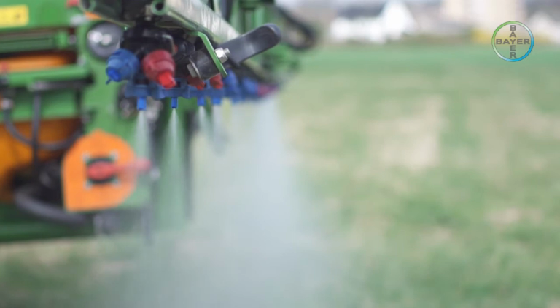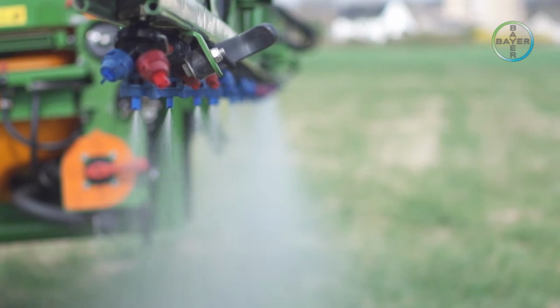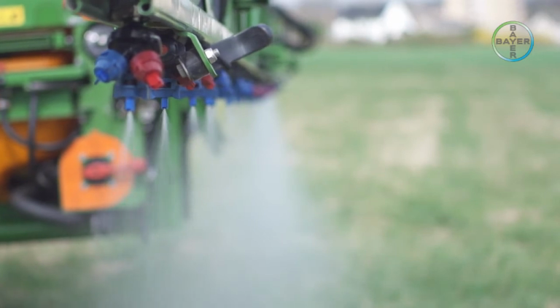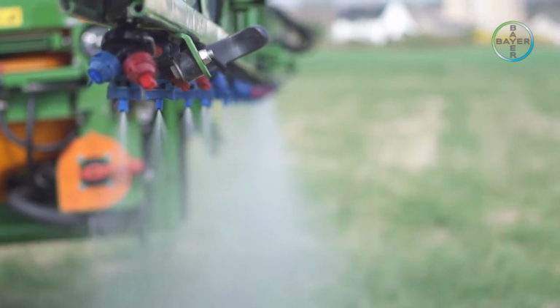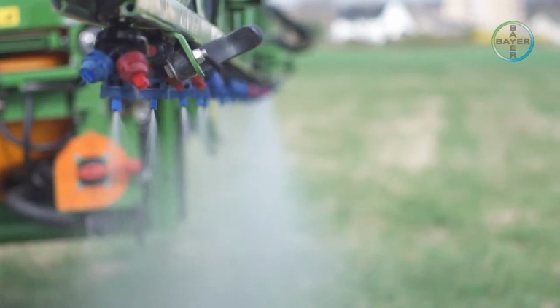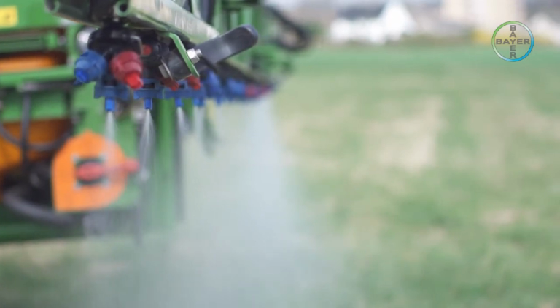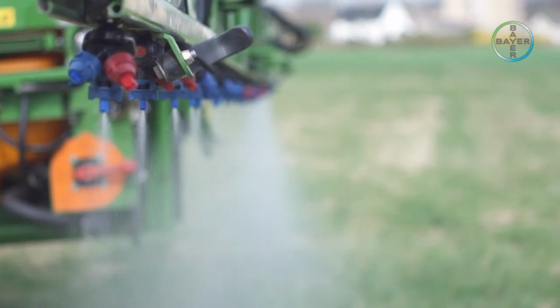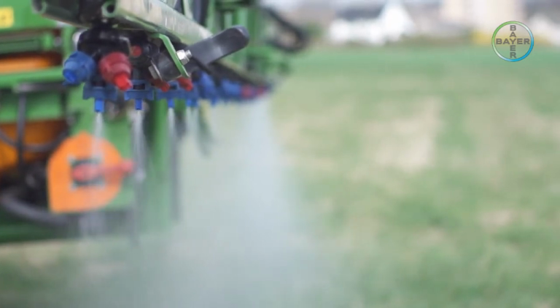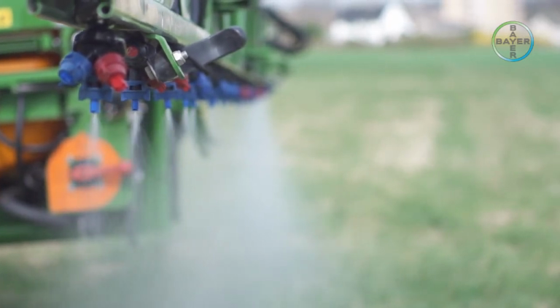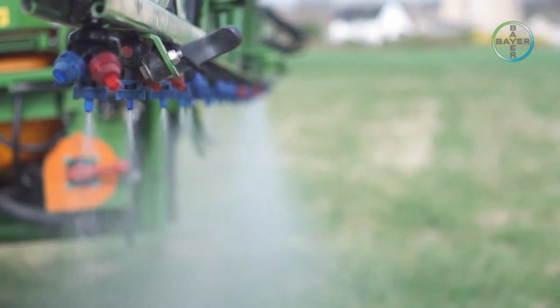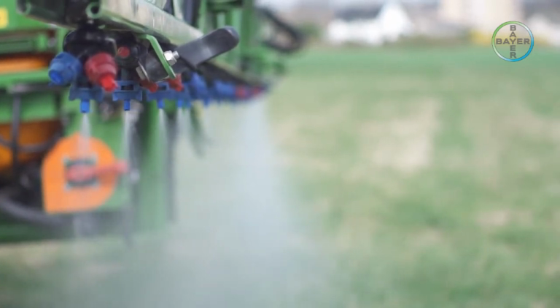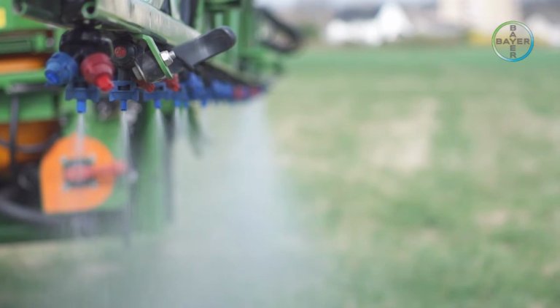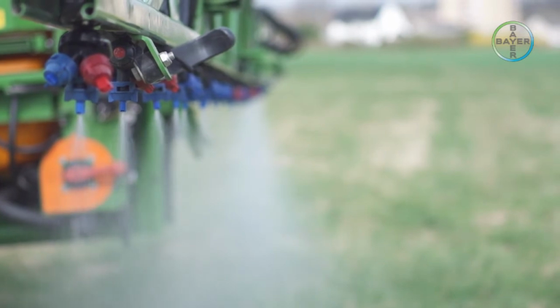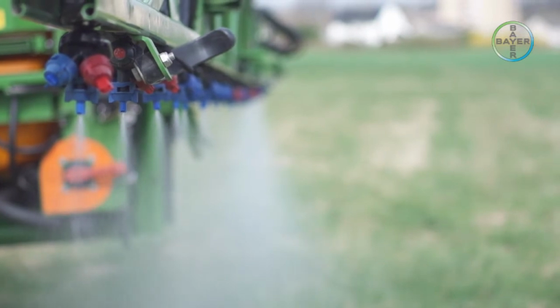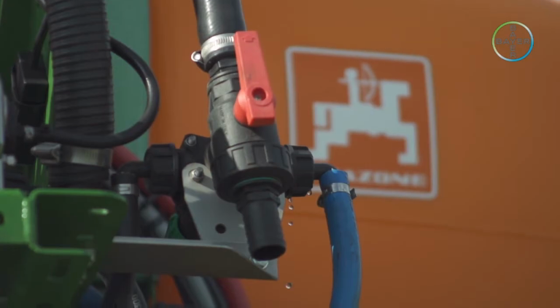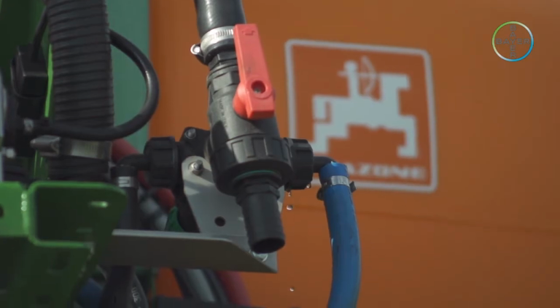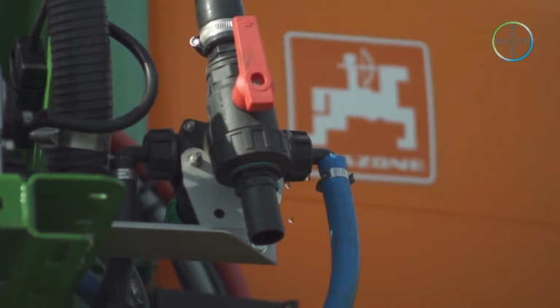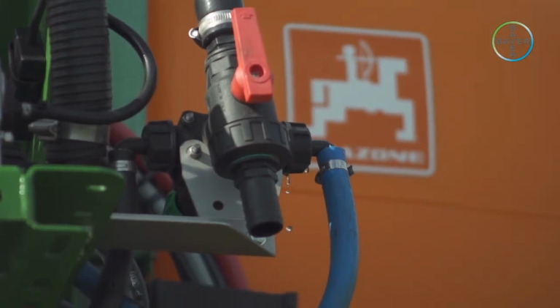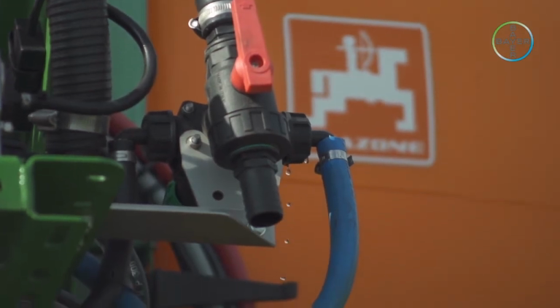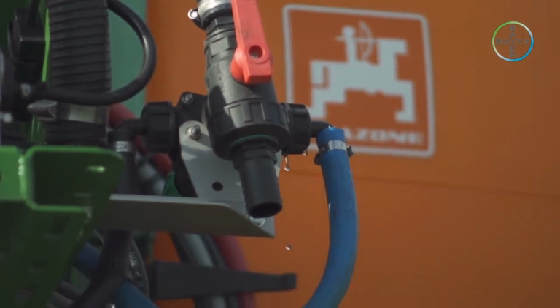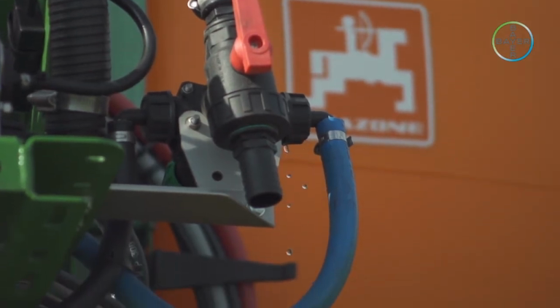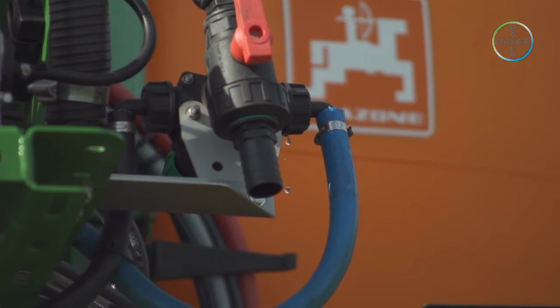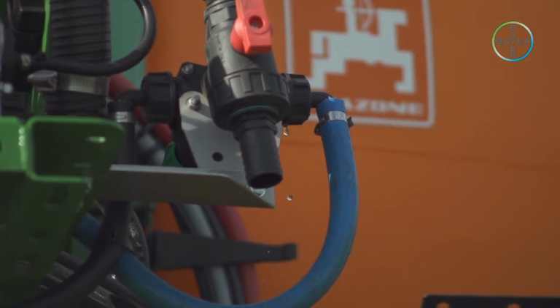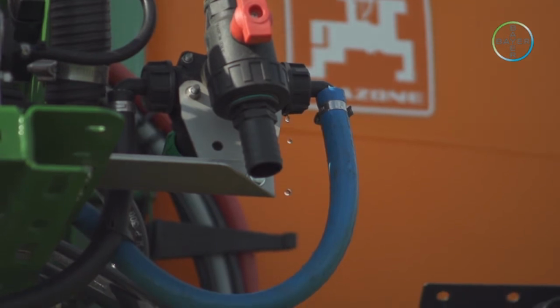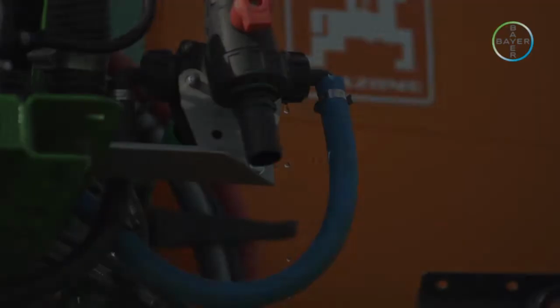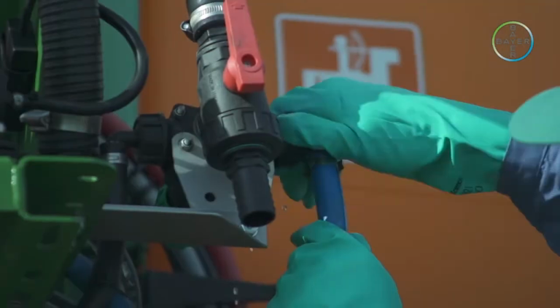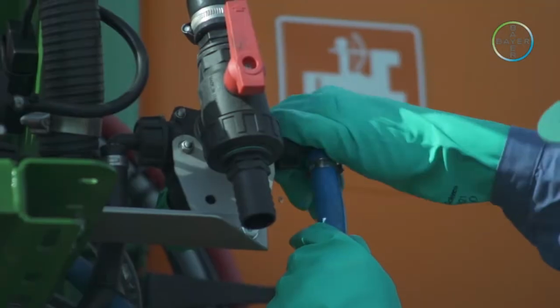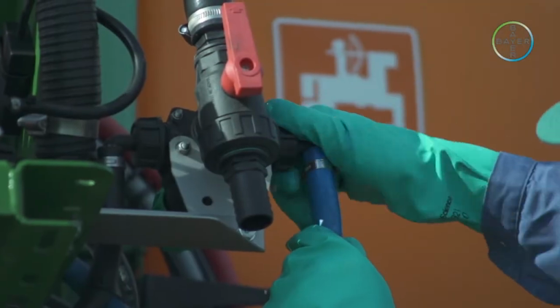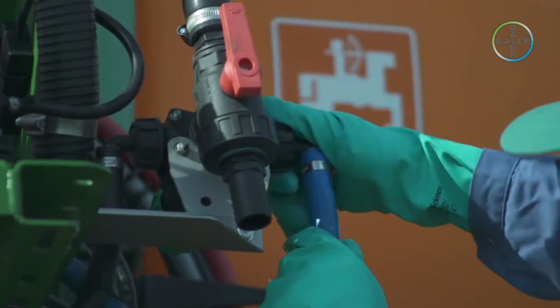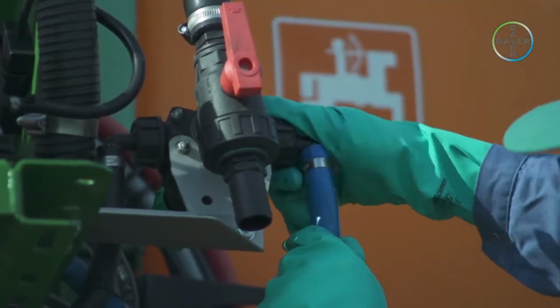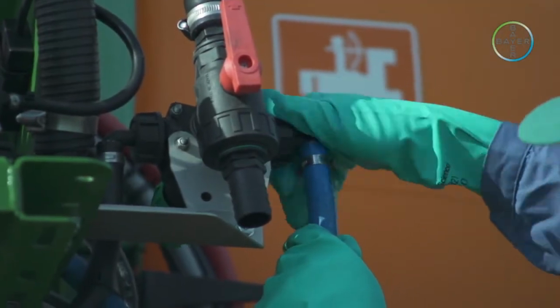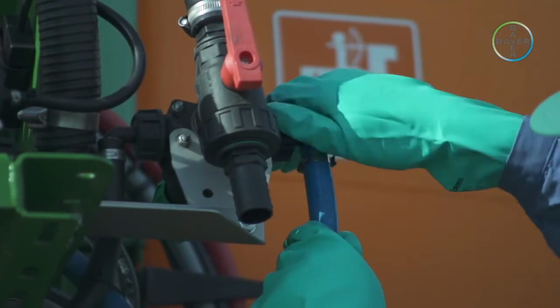If bayonet caps are fitted, this is easy because with this type the offset is adjusted automatically. The pipework should also be inspected for leaks, the operation of the valves verified, and also the operation of any in-tank agitation.